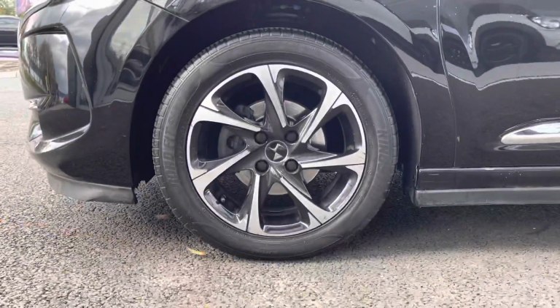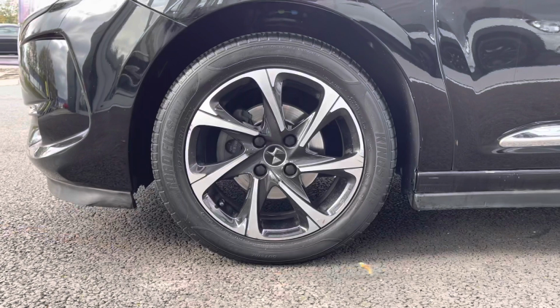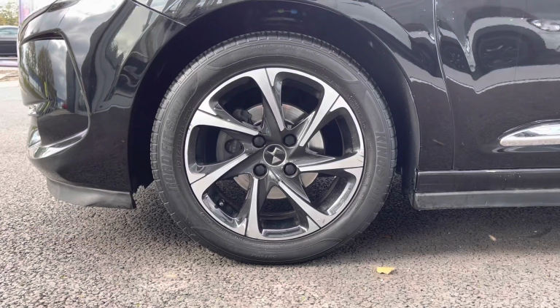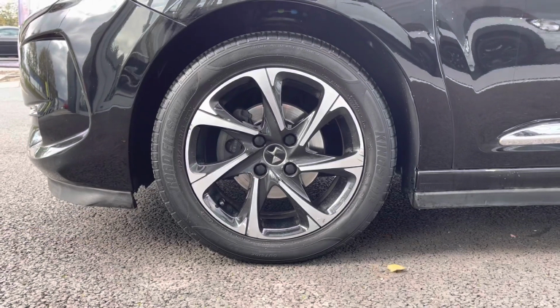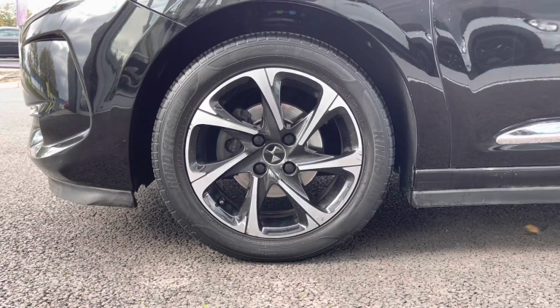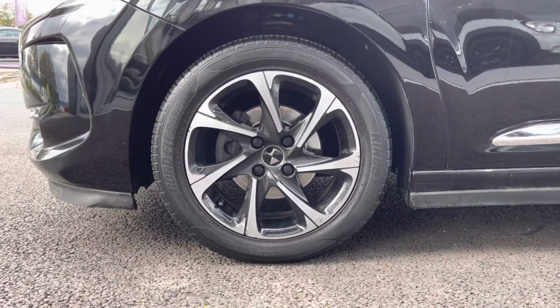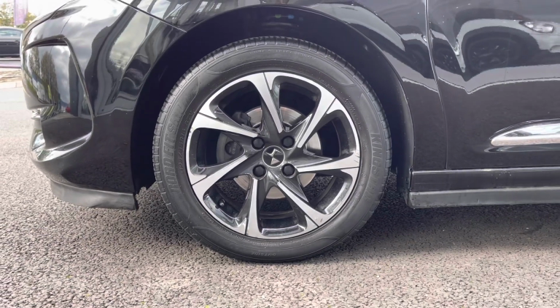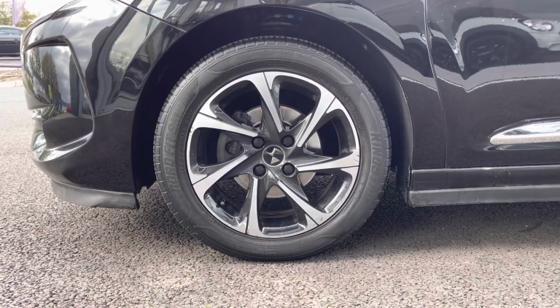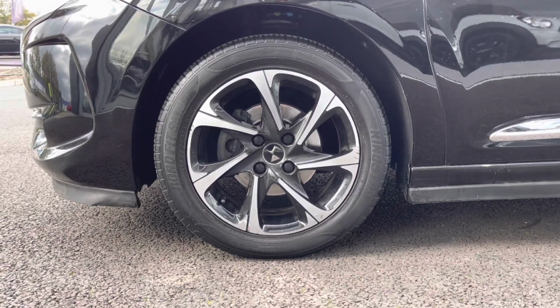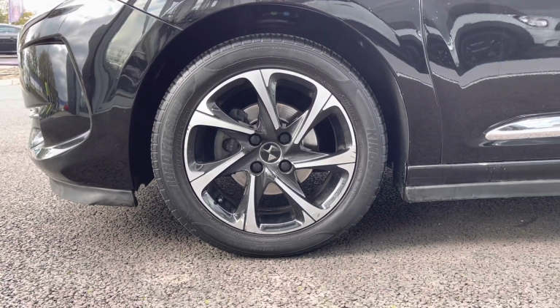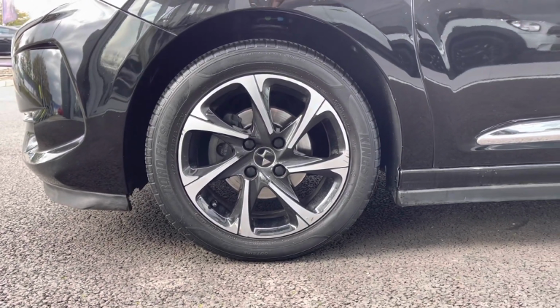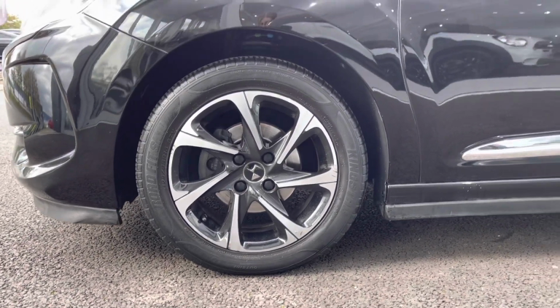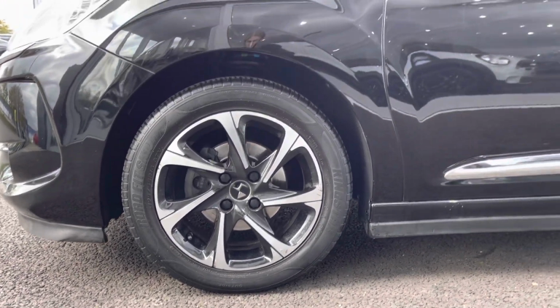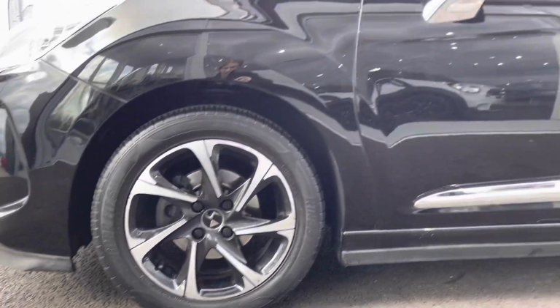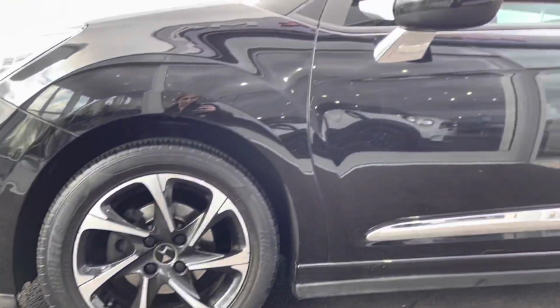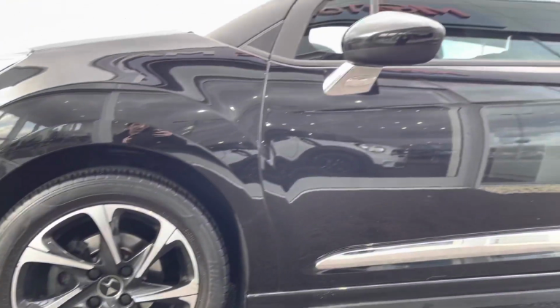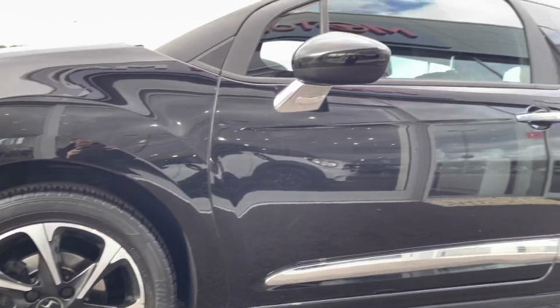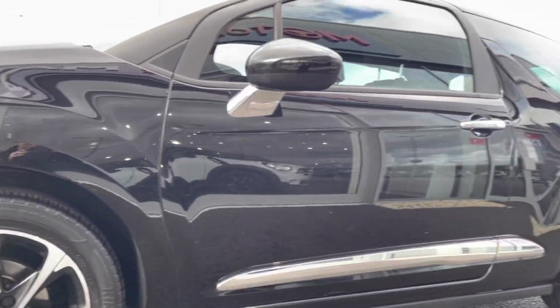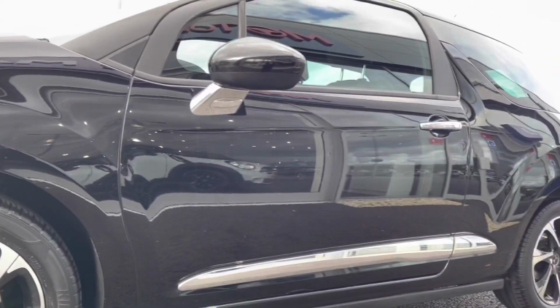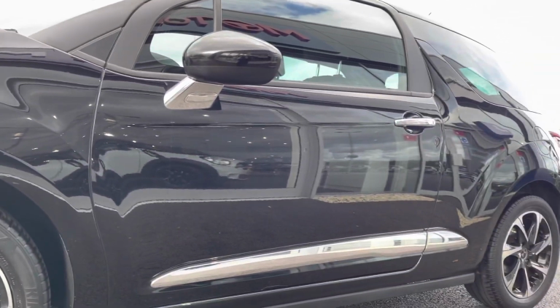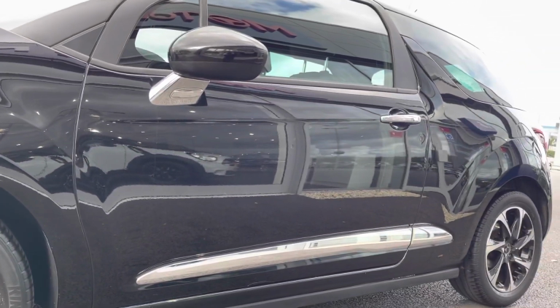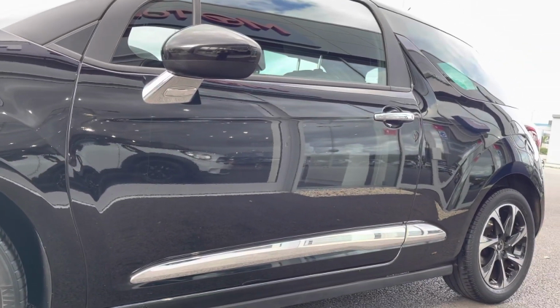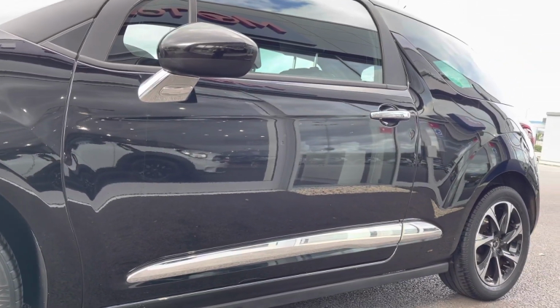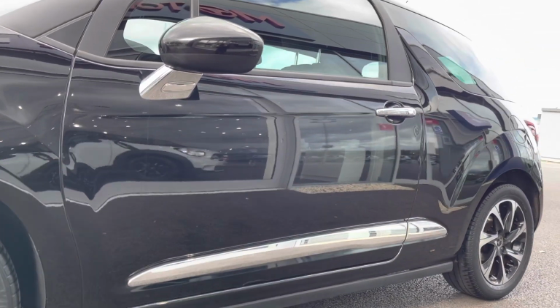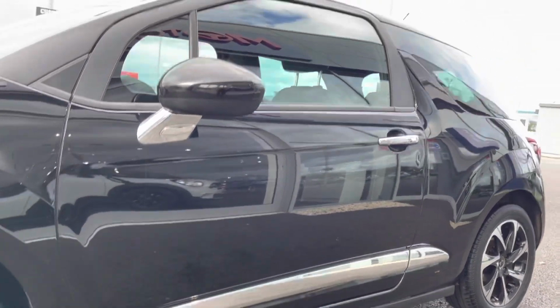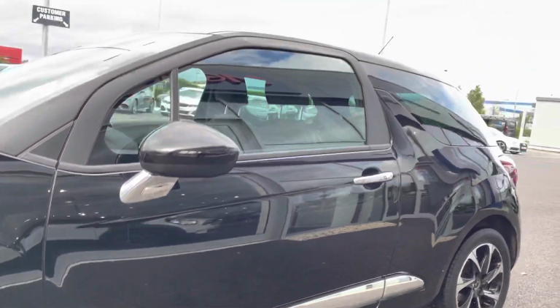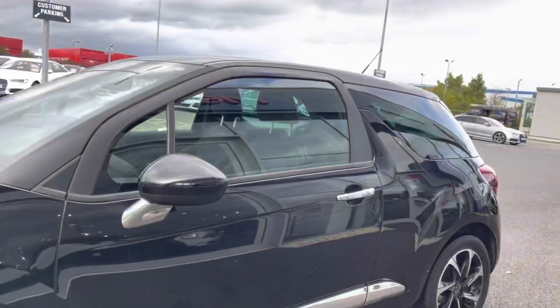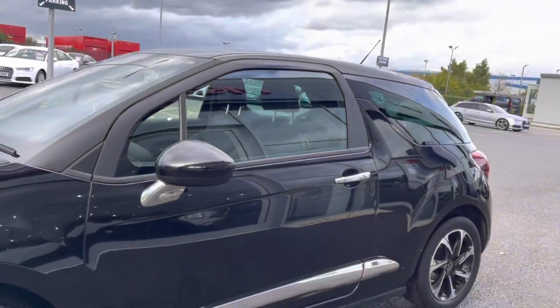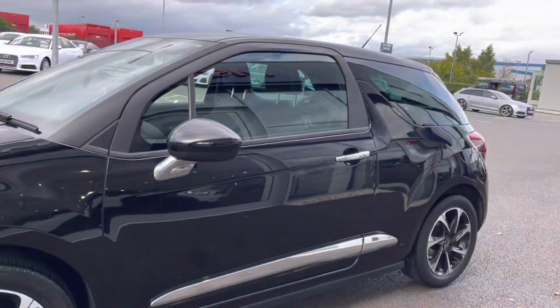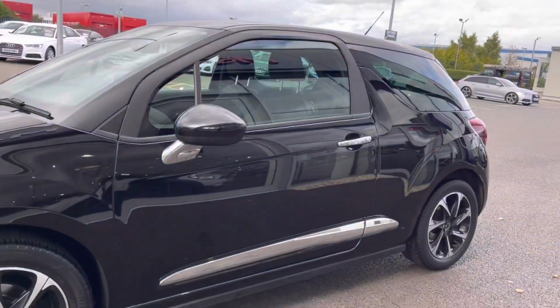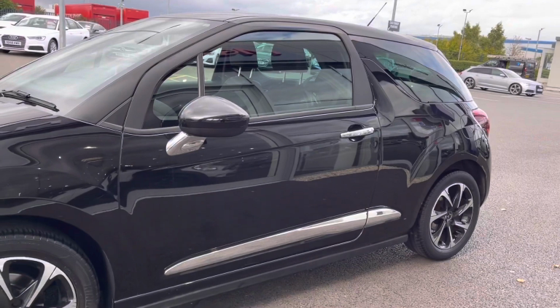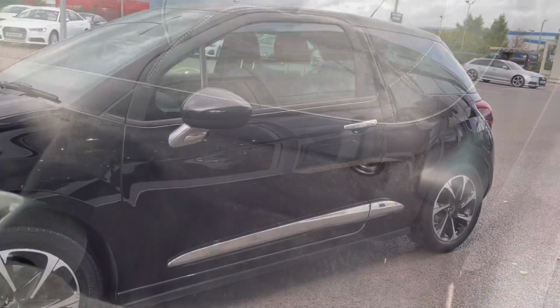Looking at the side here, you can see you've got the 16 inch blade diamond cut alloys, looking fantastic against the near black paint. And you have that chrome detailing on your side skirts and by your door mirrors as well.